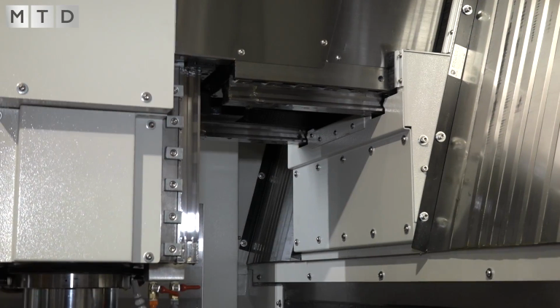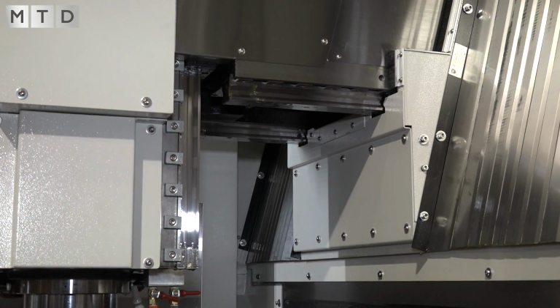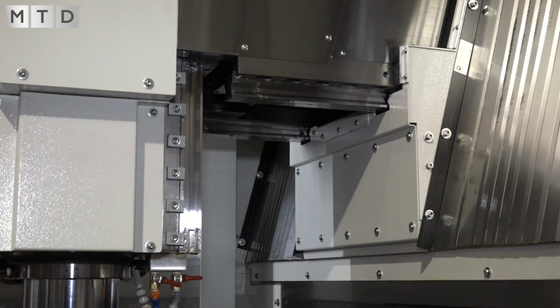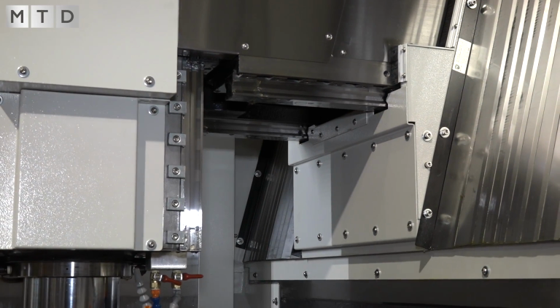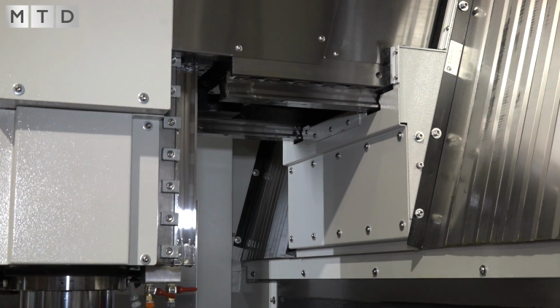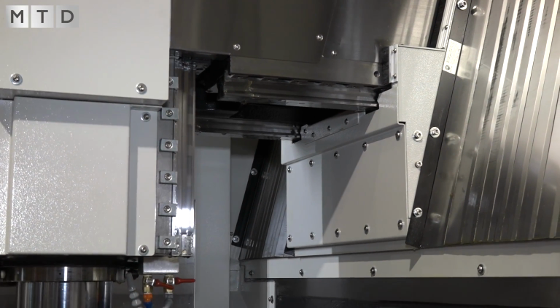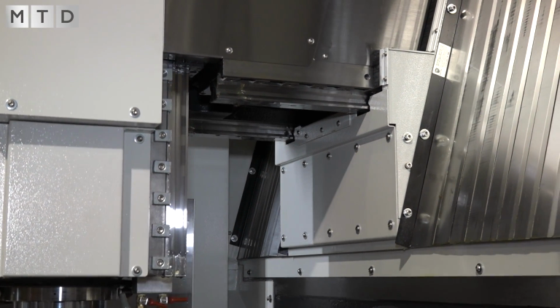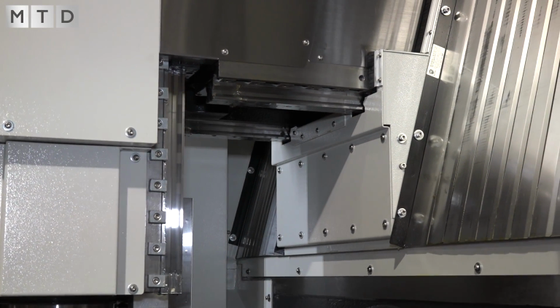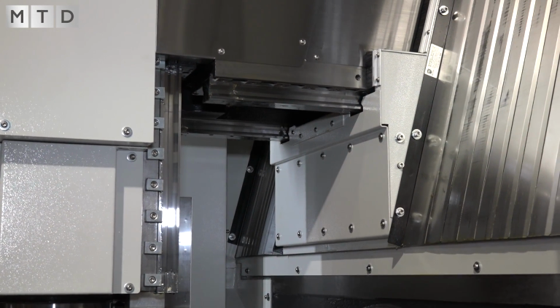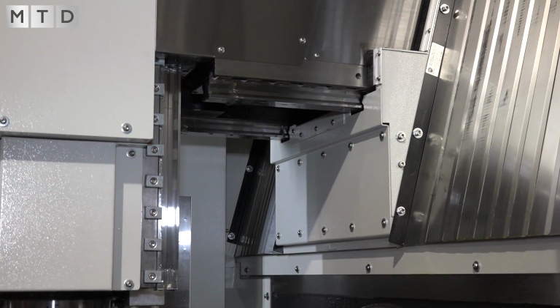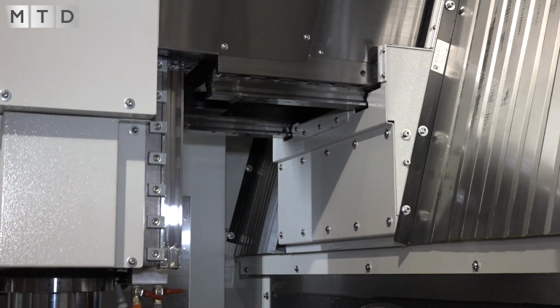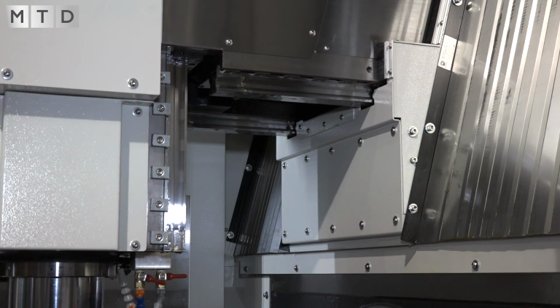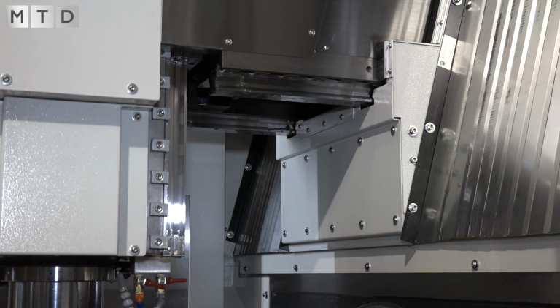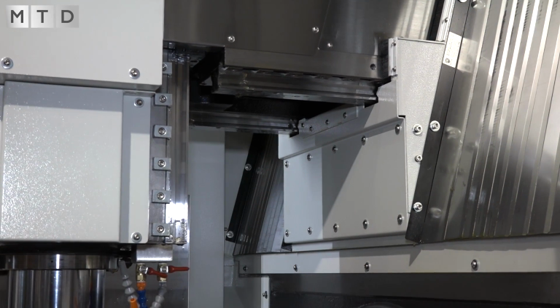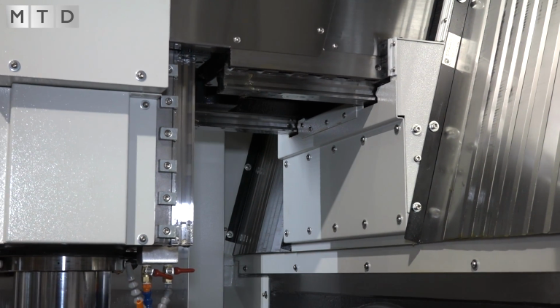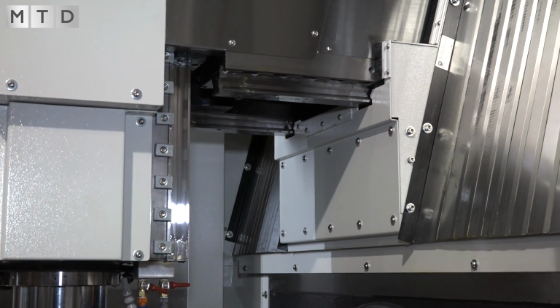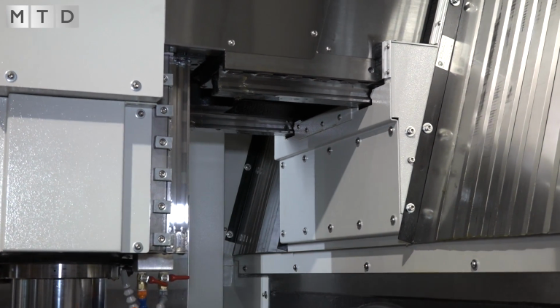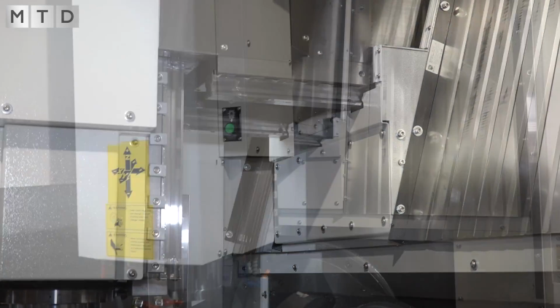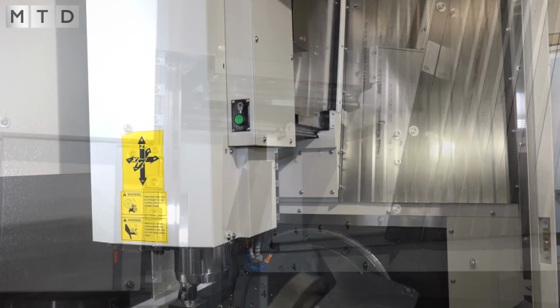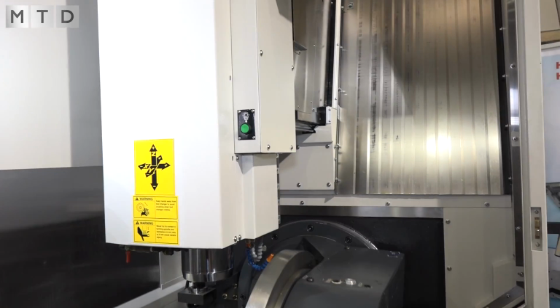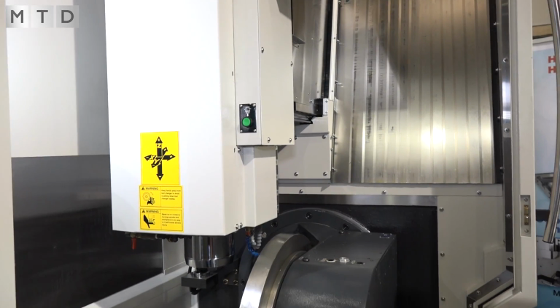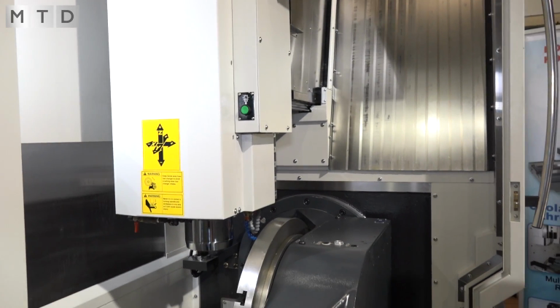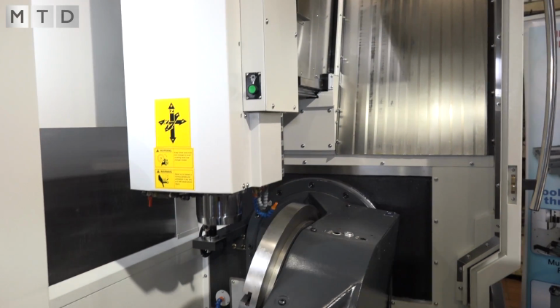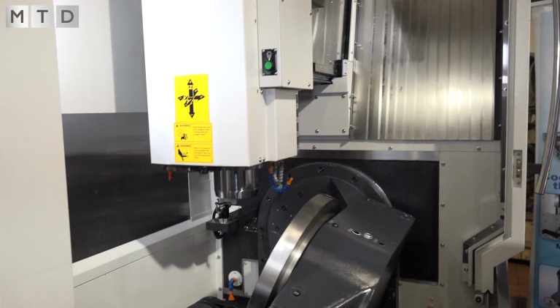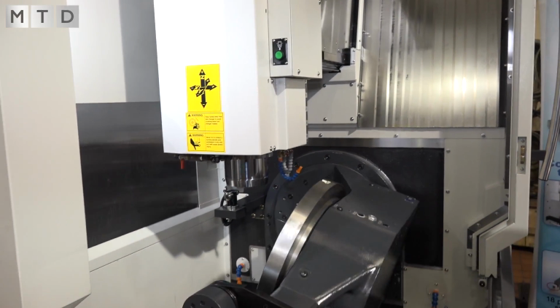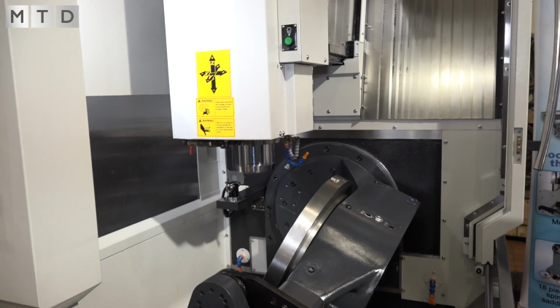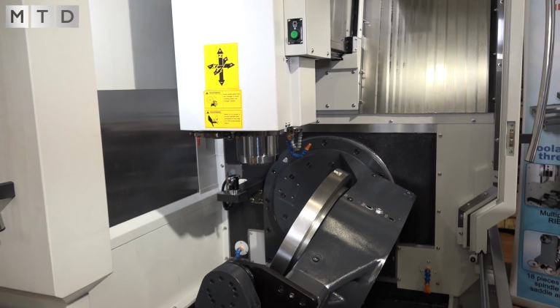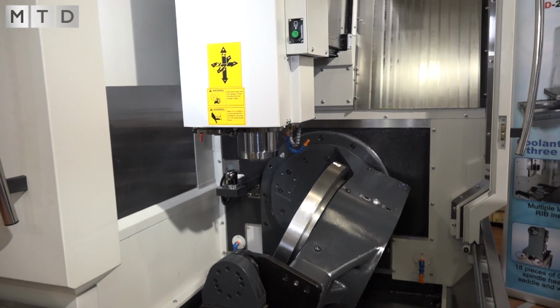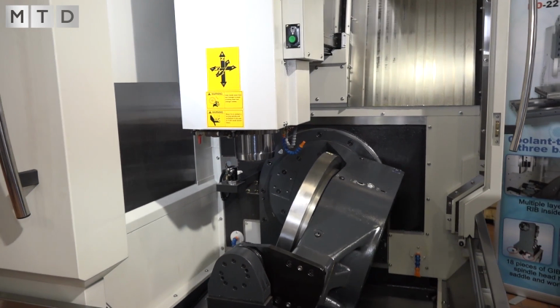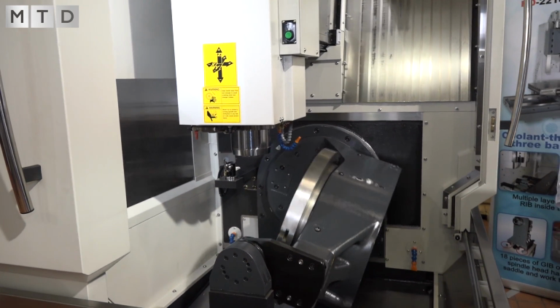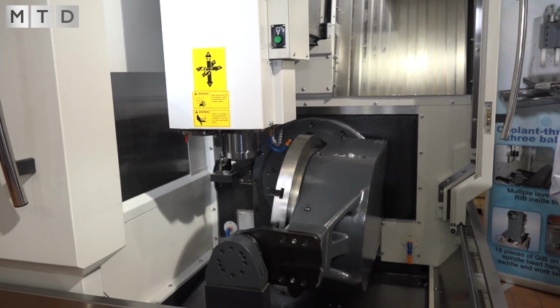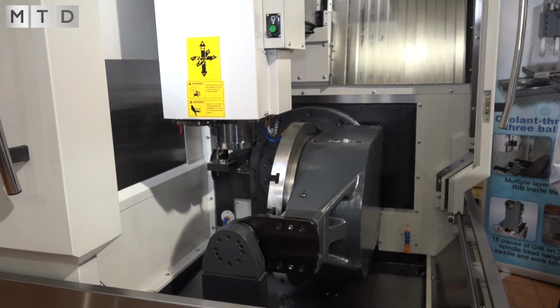What about the B-axis on this machine, Eric? You've got a minus 110, haven't you? We do, yes — it gives you quite a big range on the B-axis. We've got a 650 table so it's a nice big capacity on the table as well.